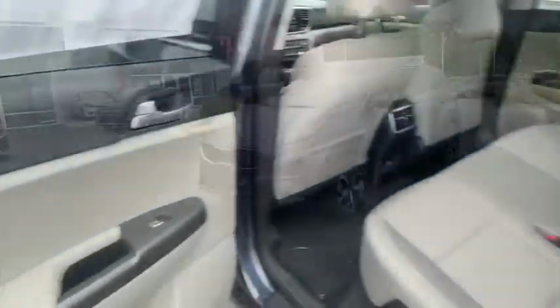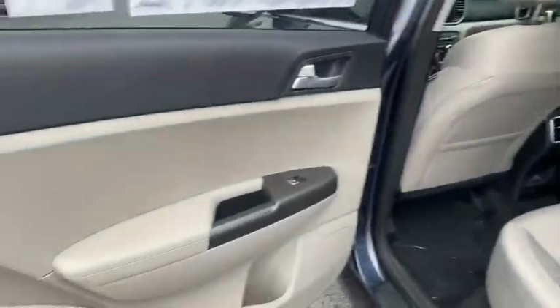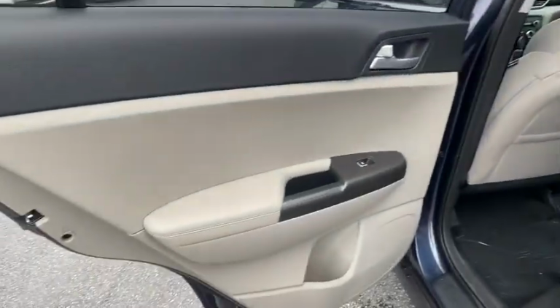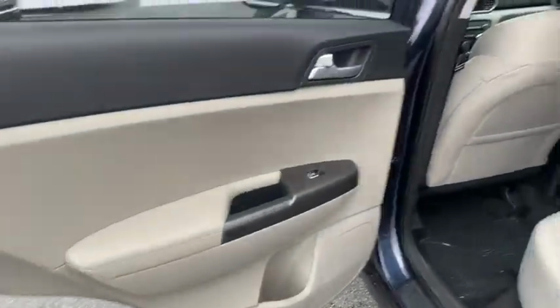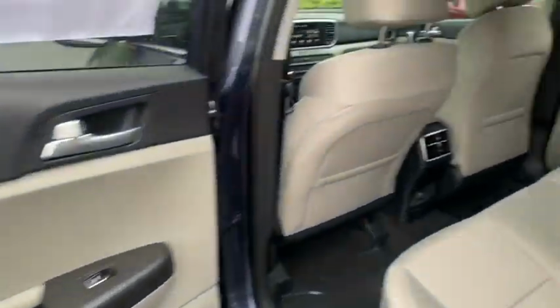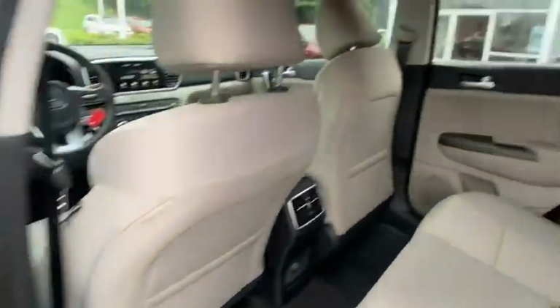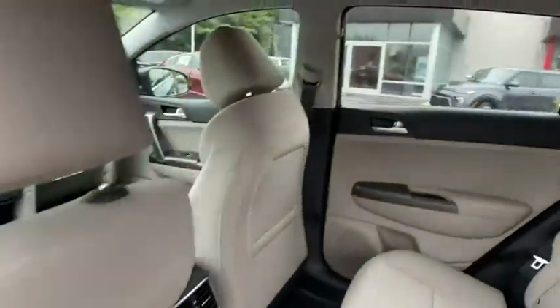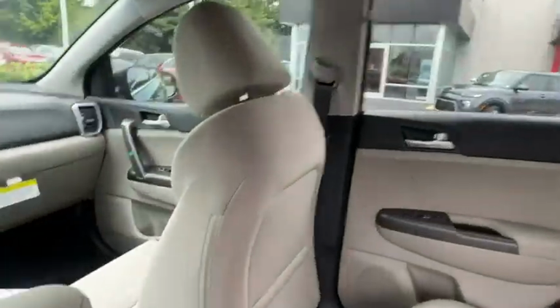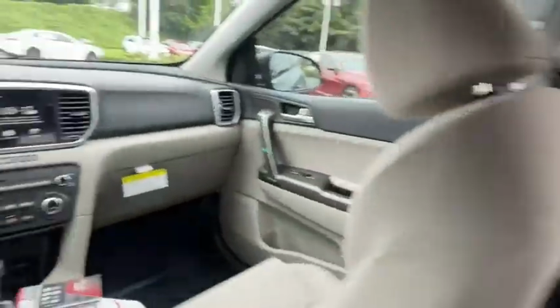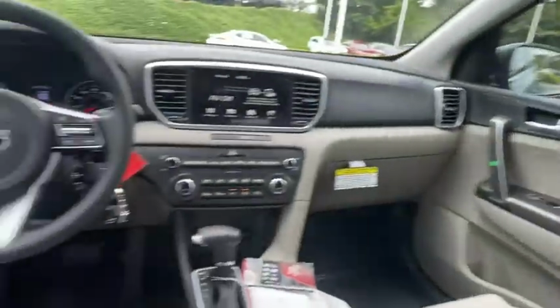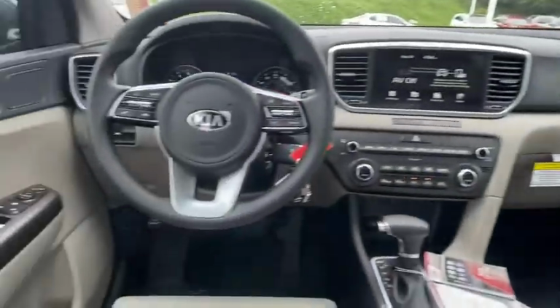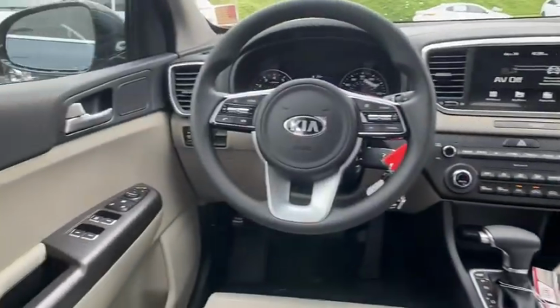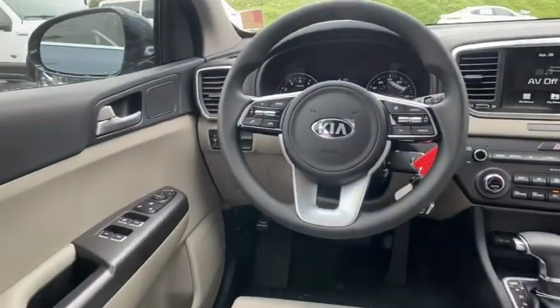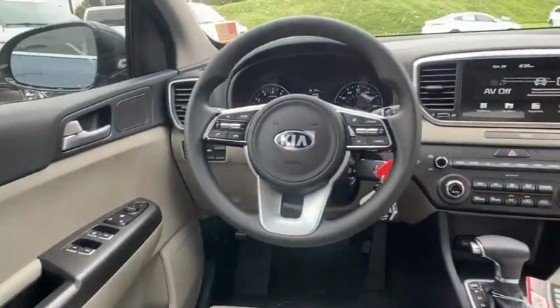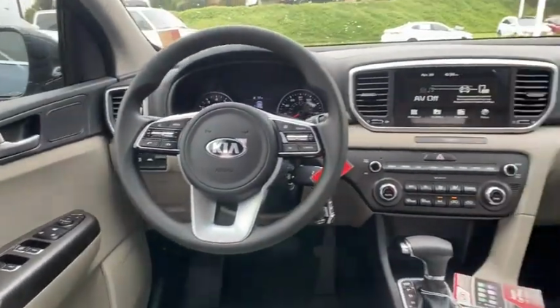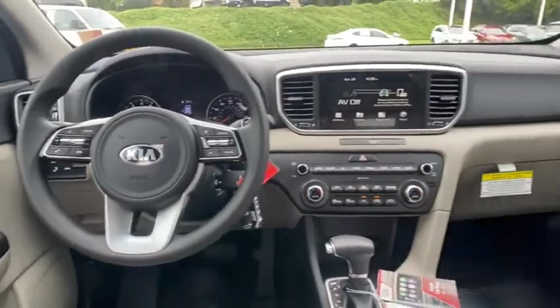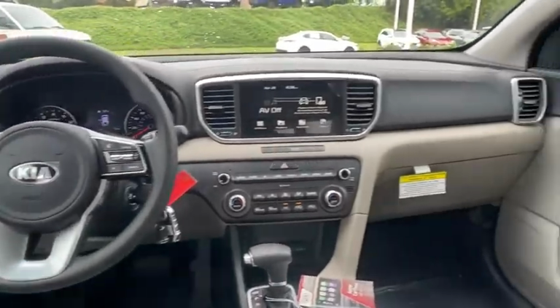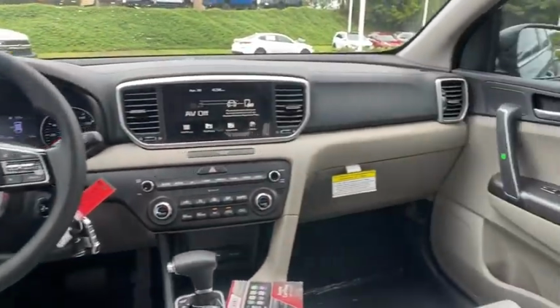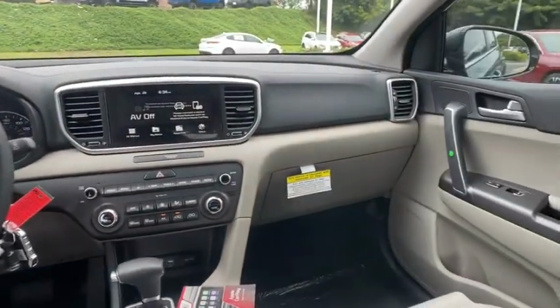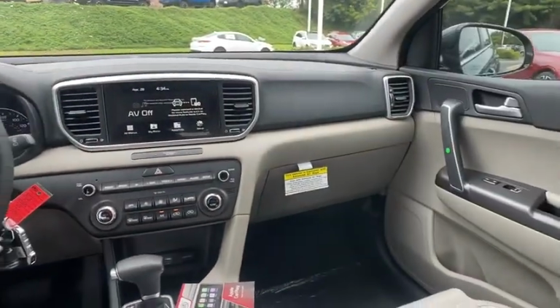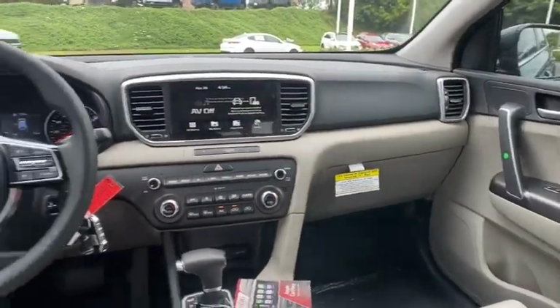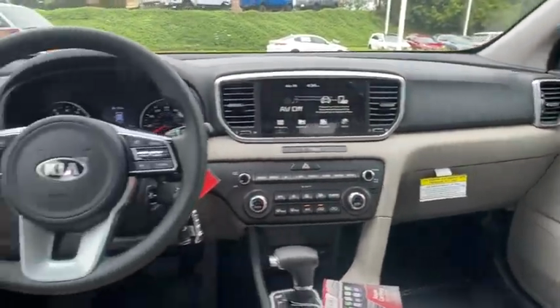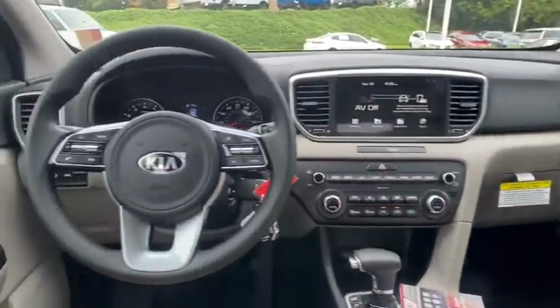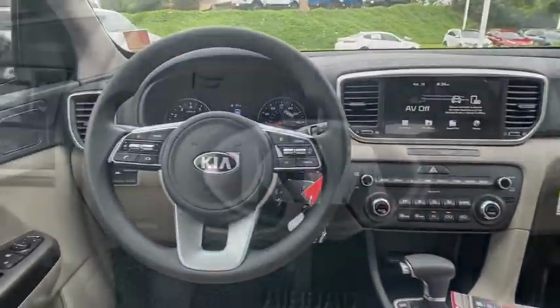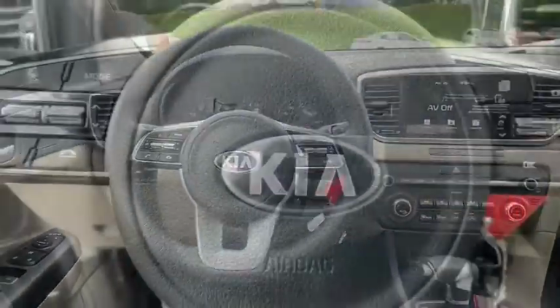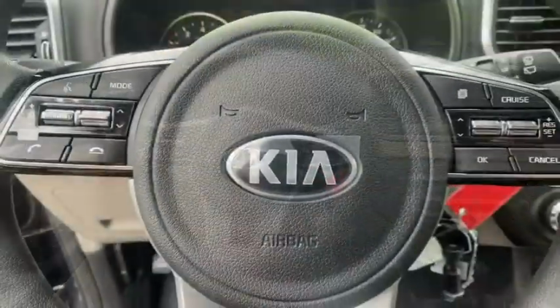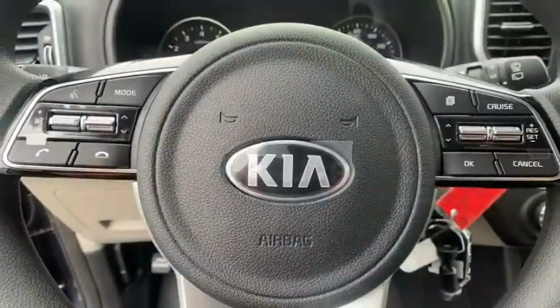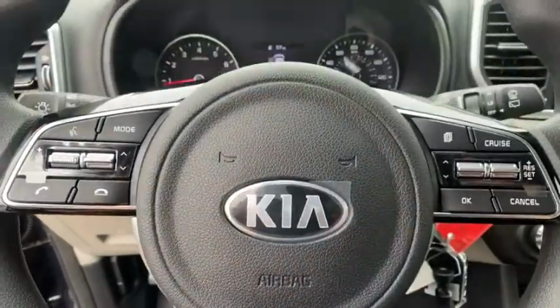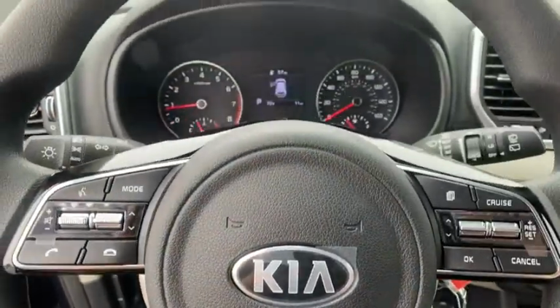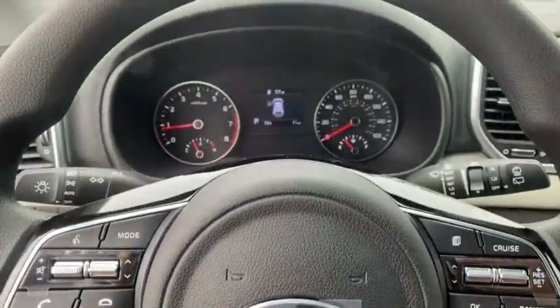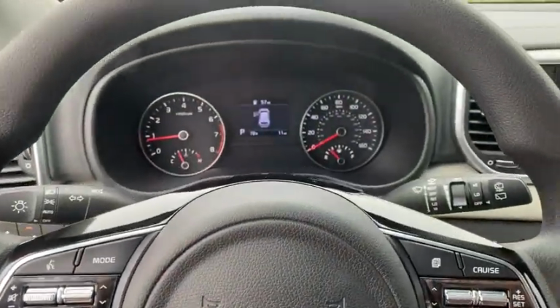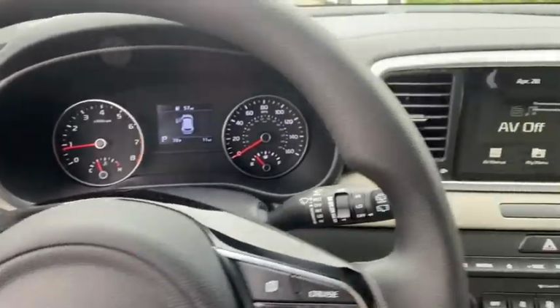Tachometer, brake assist, remote keyless entry, dual zone climate control, overhead console, panic alarm, cloth seat trim, rear window wiper, driver vanity mirror.